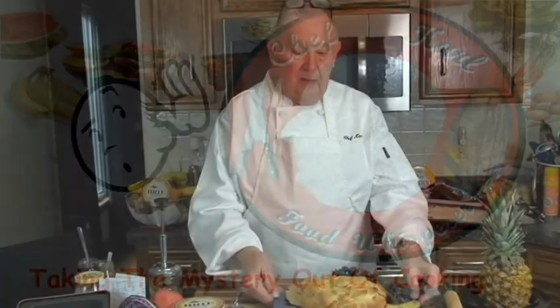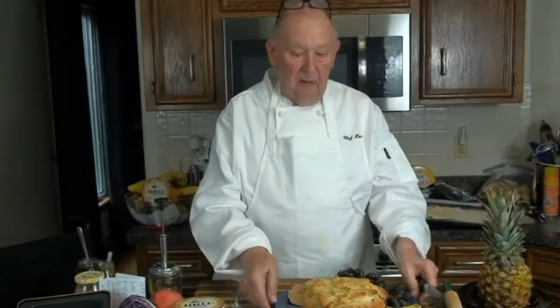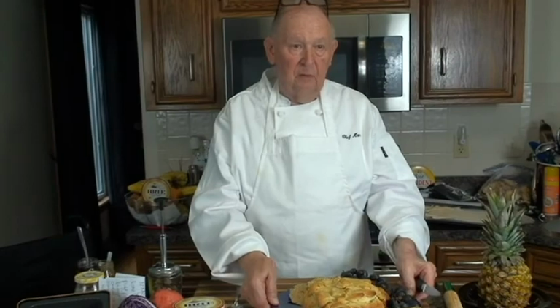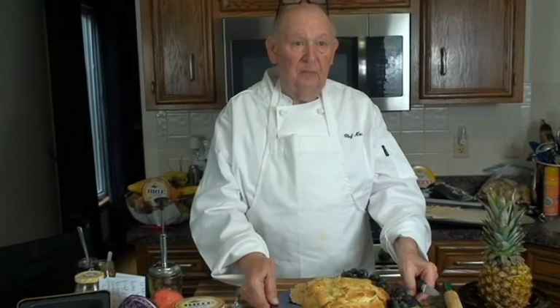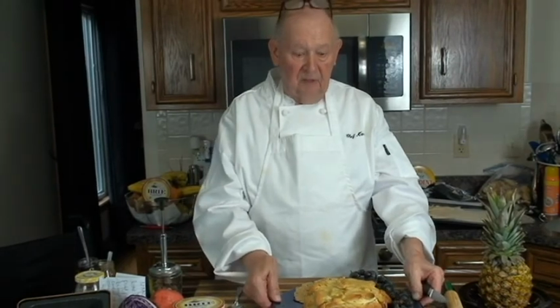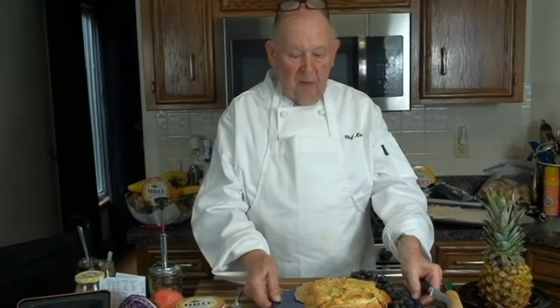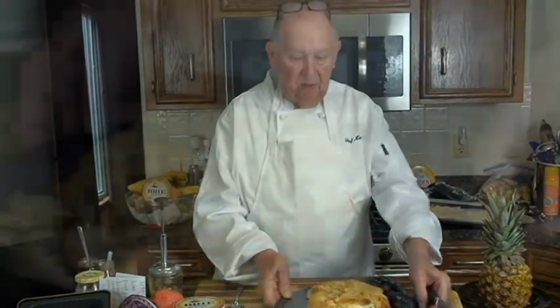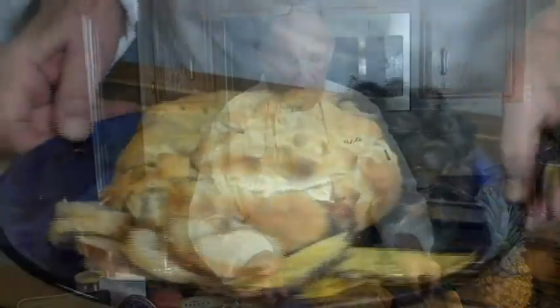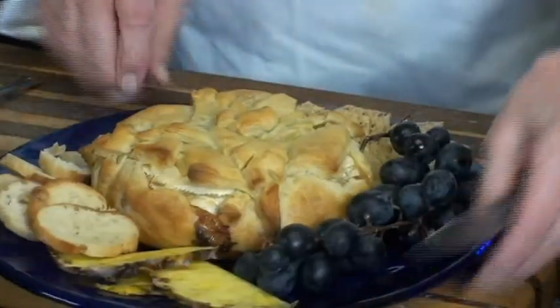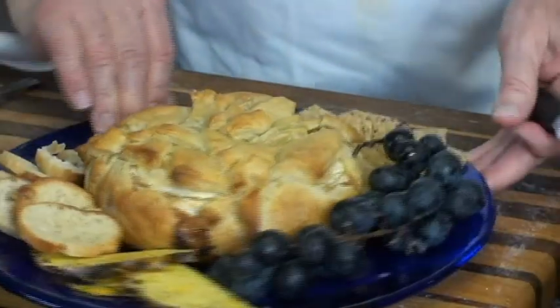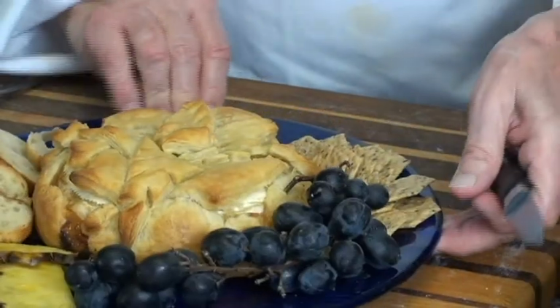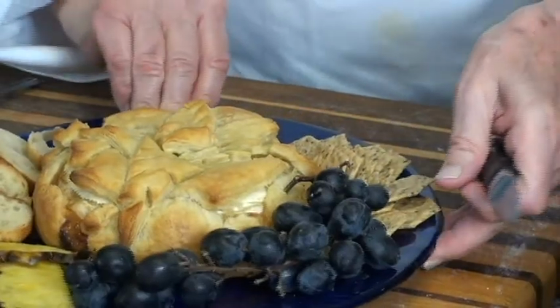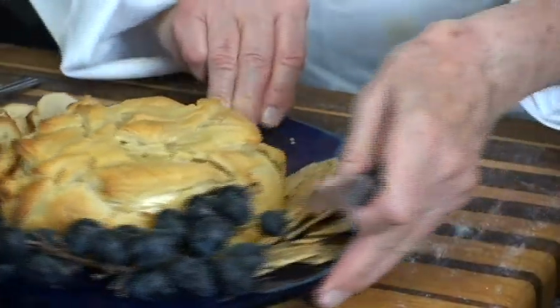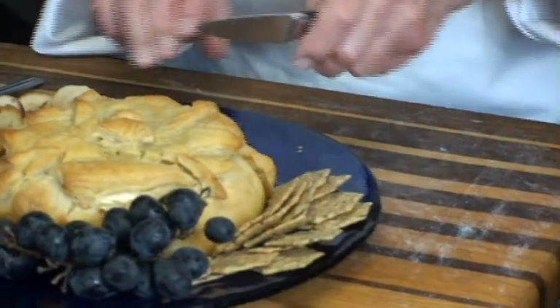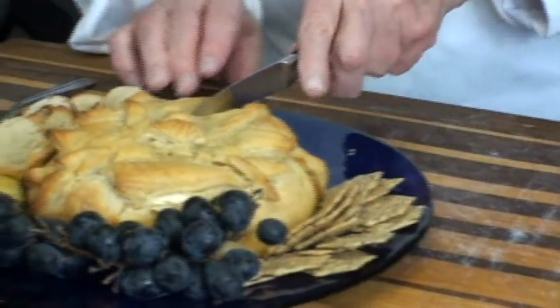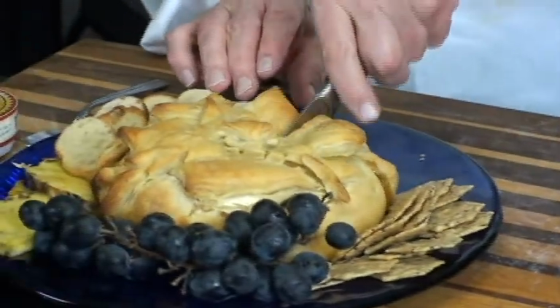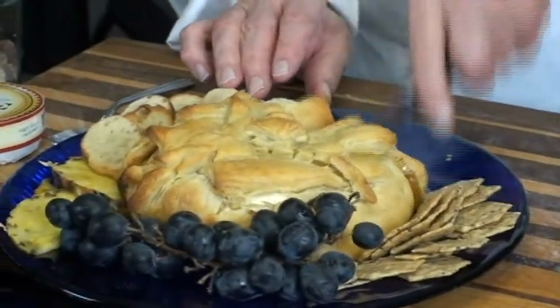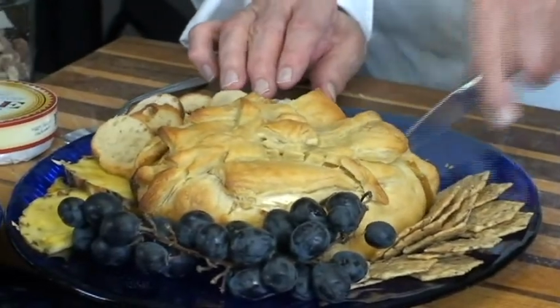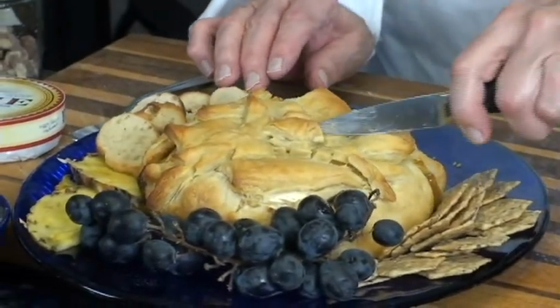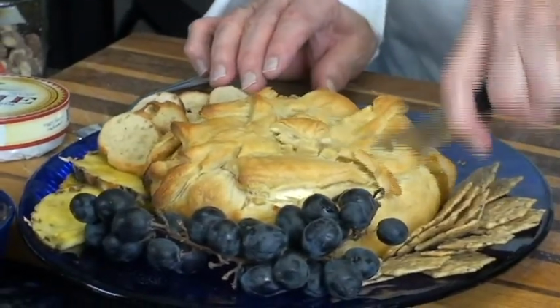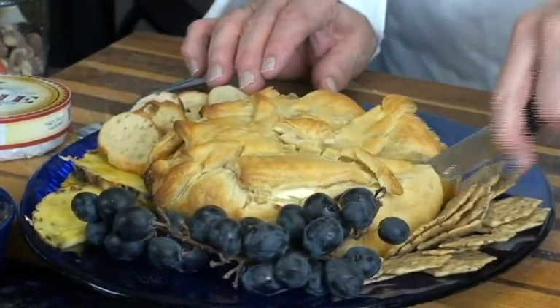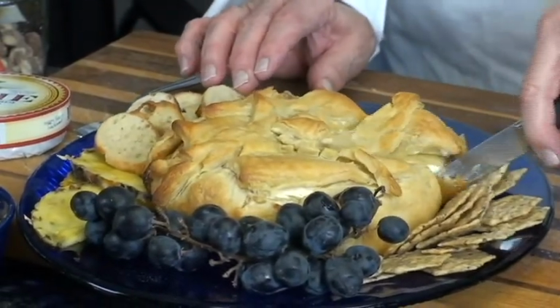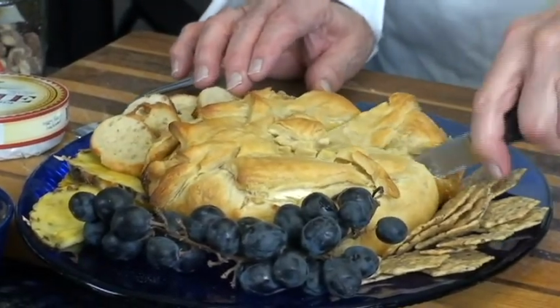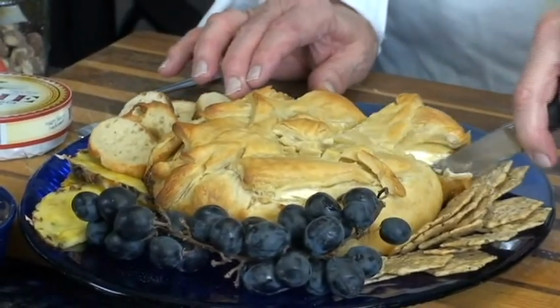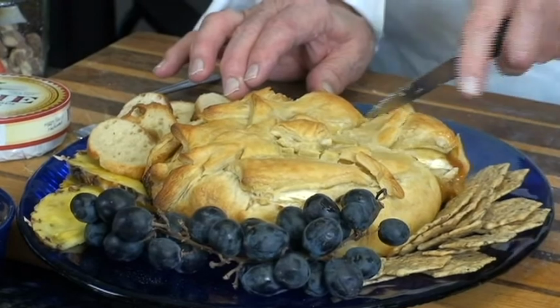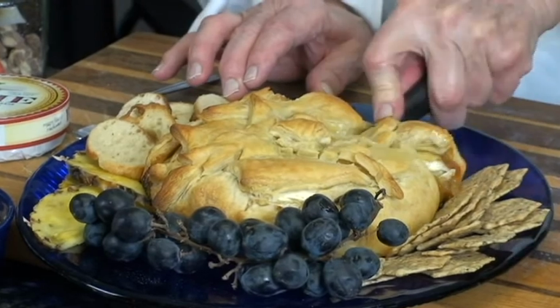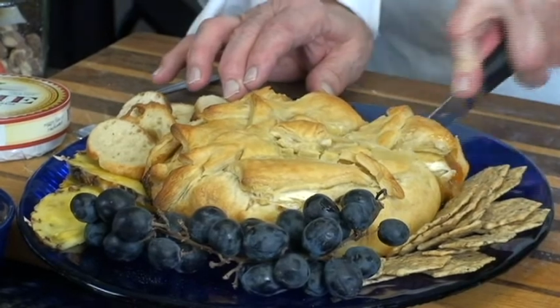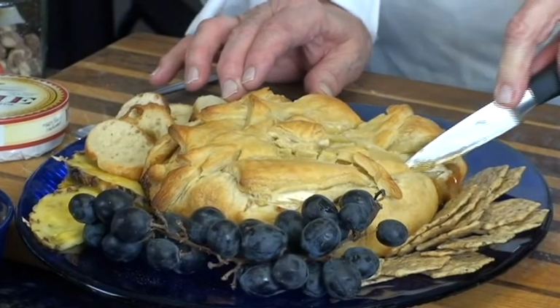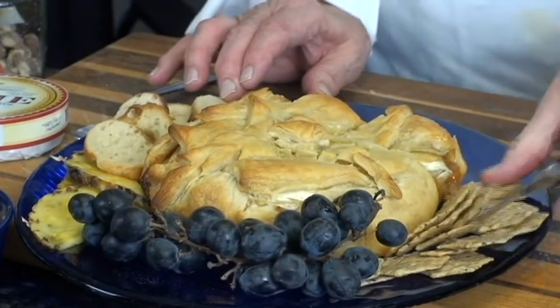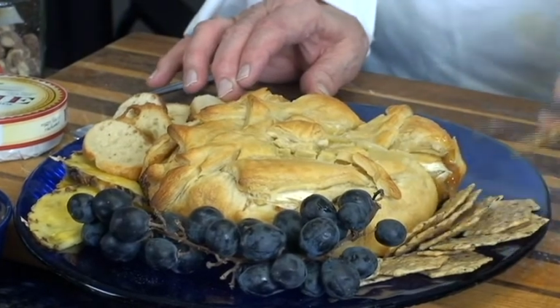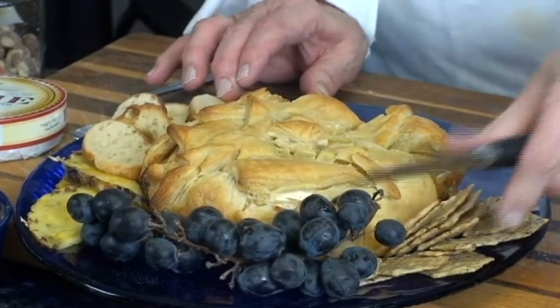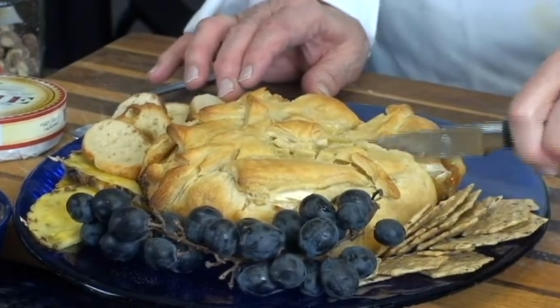Okay, what I'm going to do is, this is the finished product. I'm going to cut into it and I'm going to show you how this is good for the holidays. And you'll see, you can have it usually with crackers.